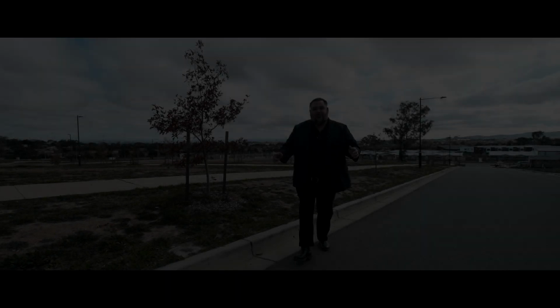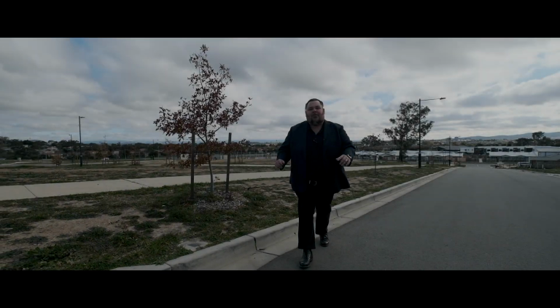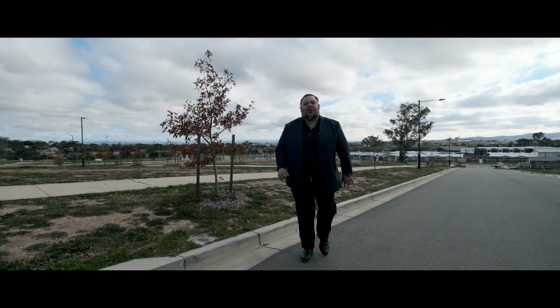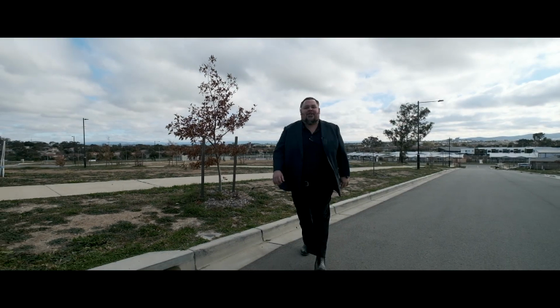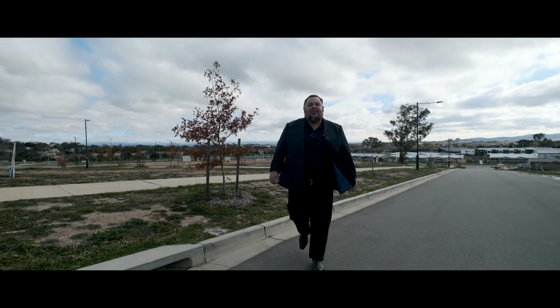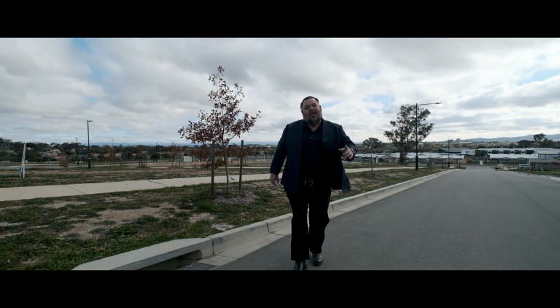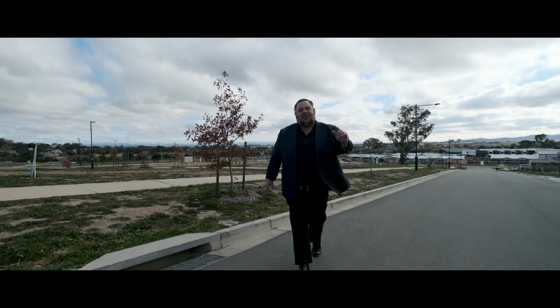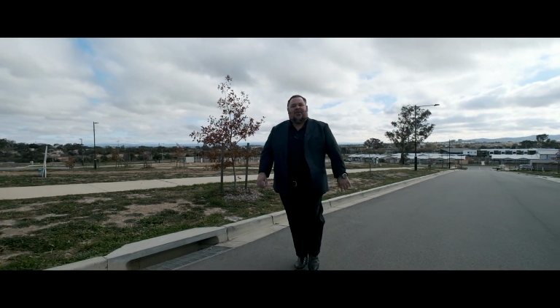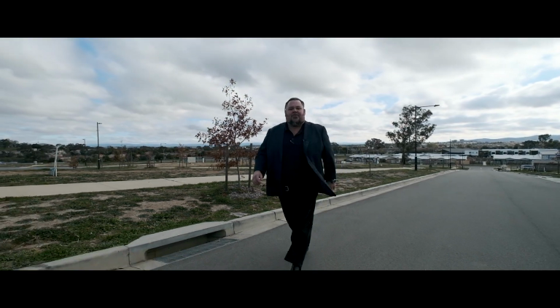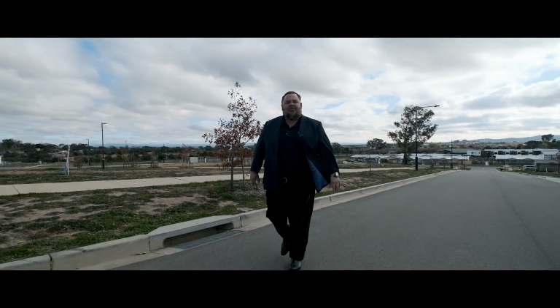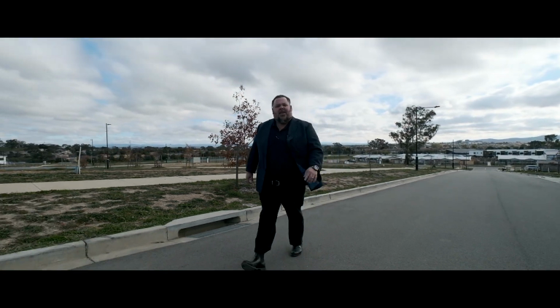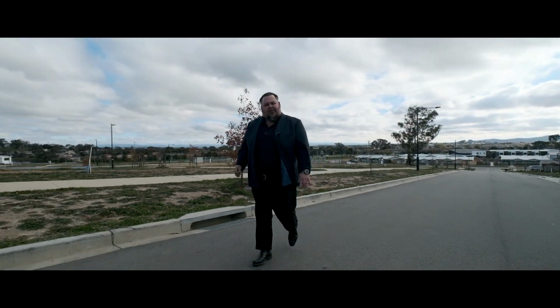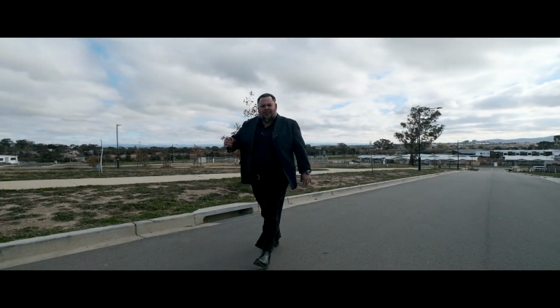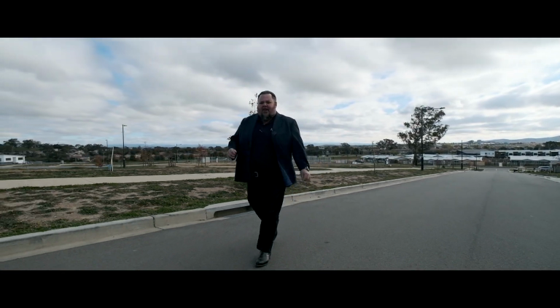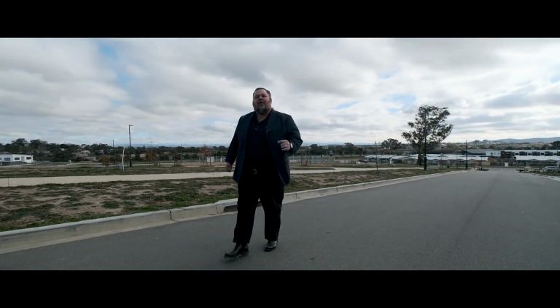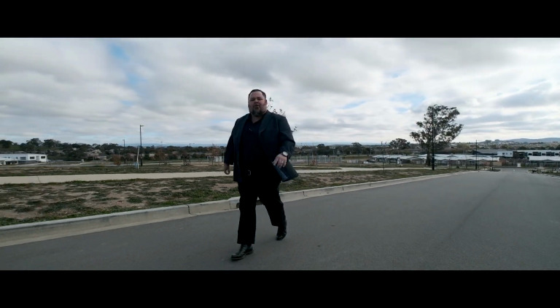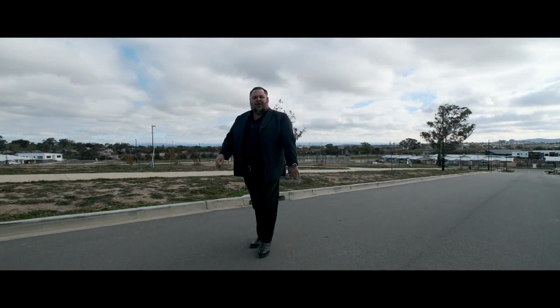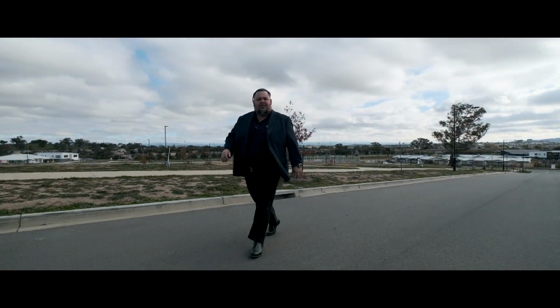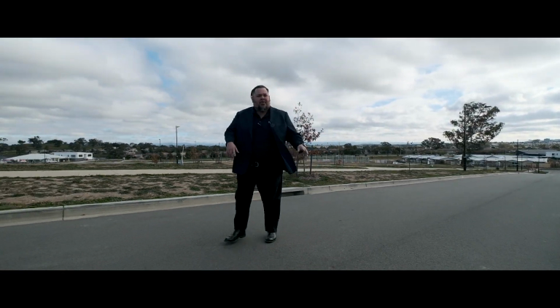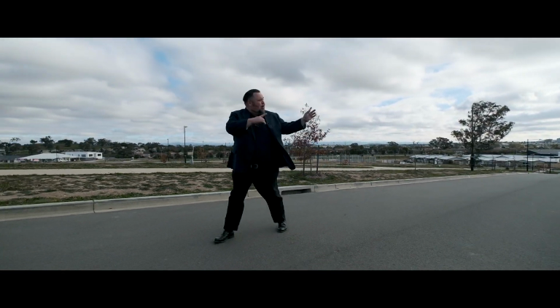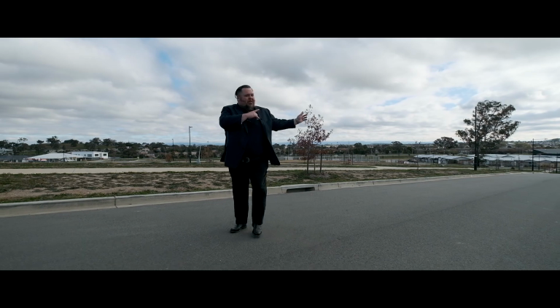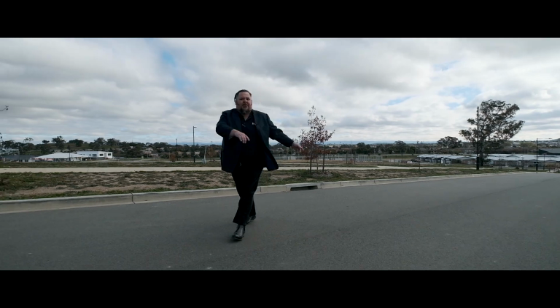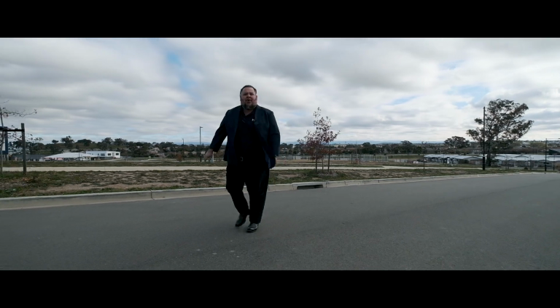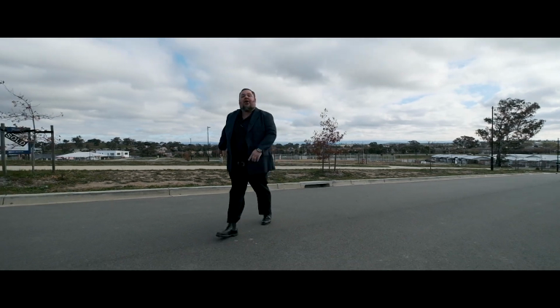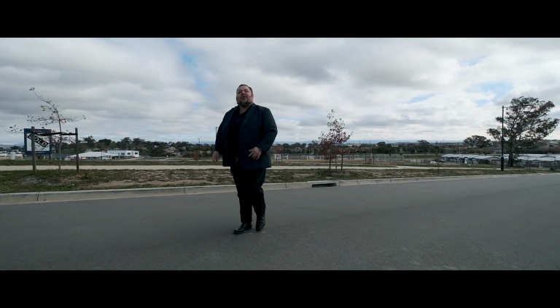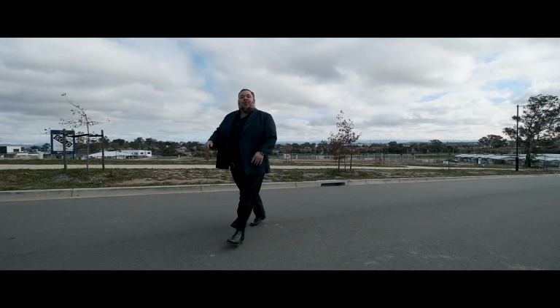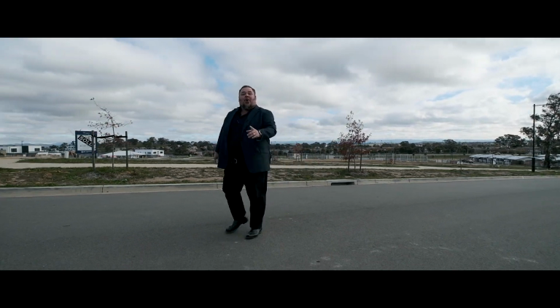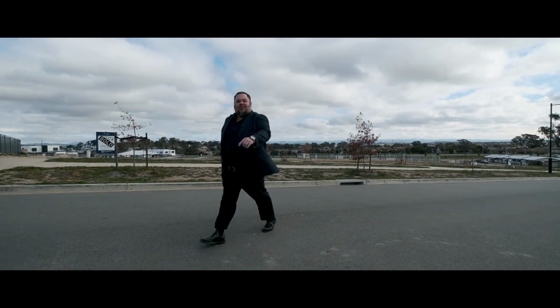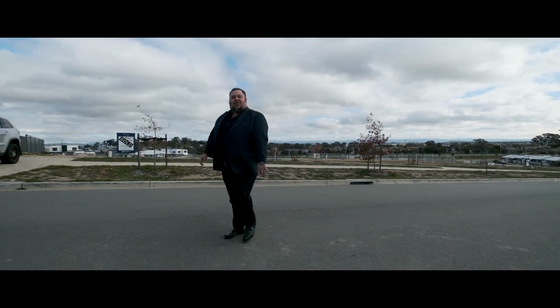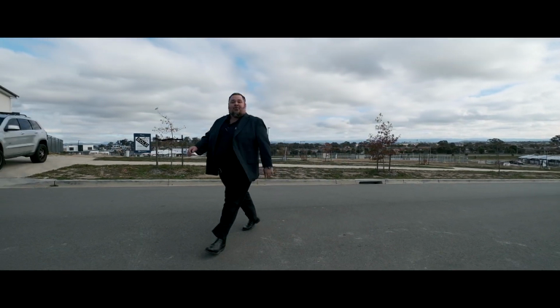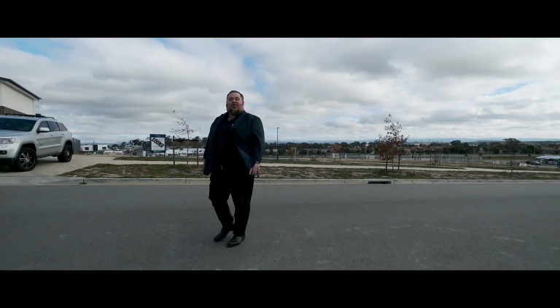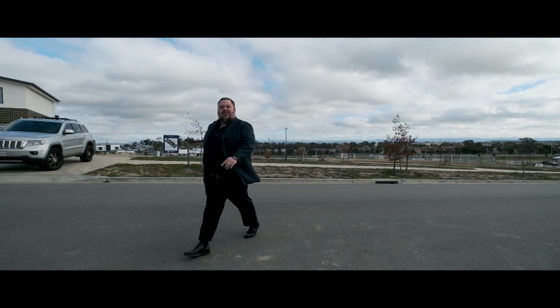Have you ever wanted to live in the house on the hill in Throsby, a very popular suburb? Look at the views behind. Welcome to Purunga Rise, Throsby.